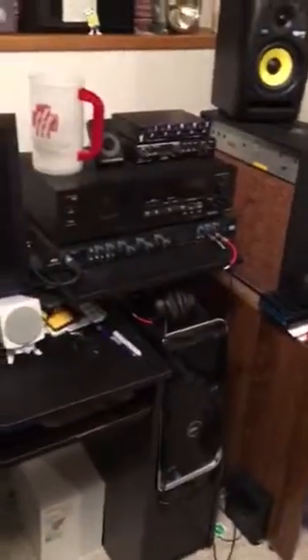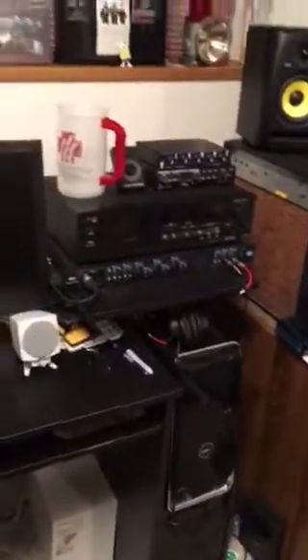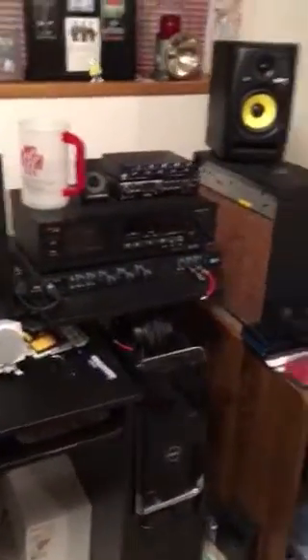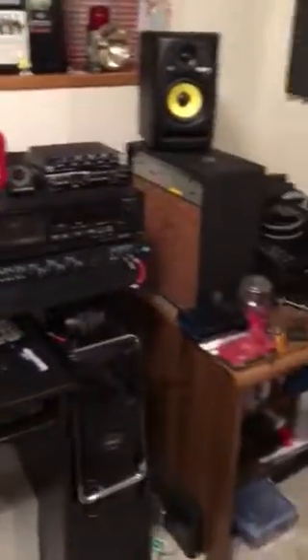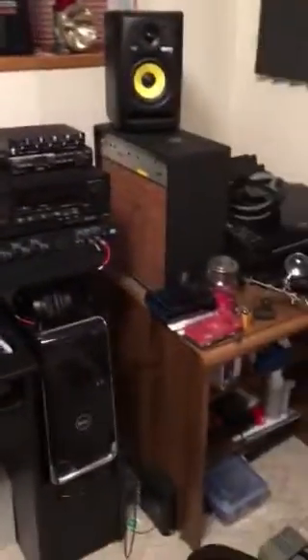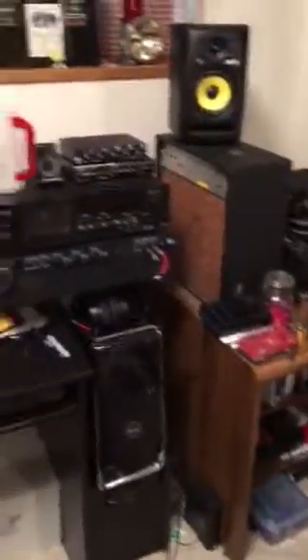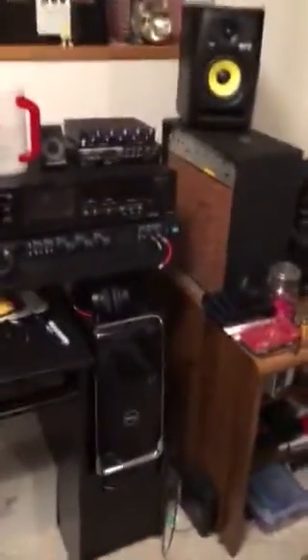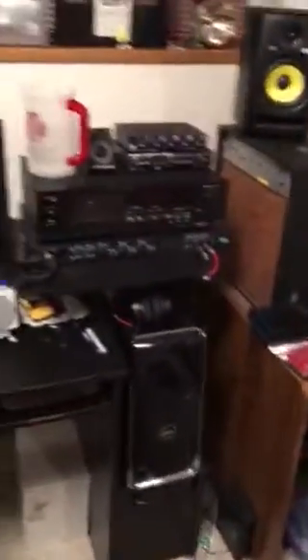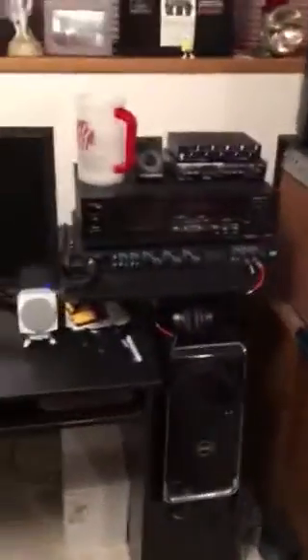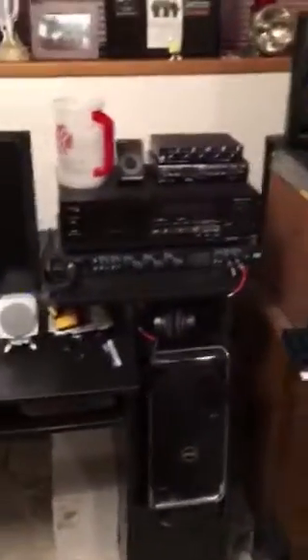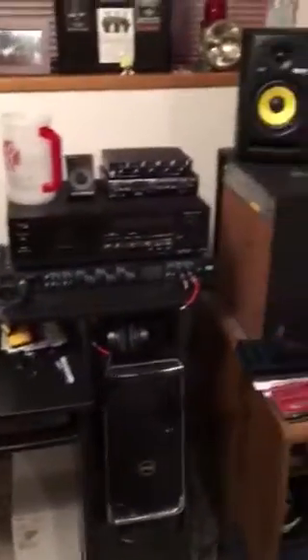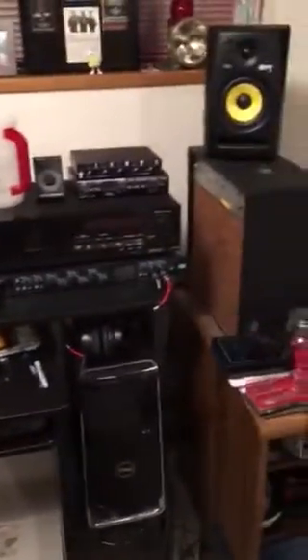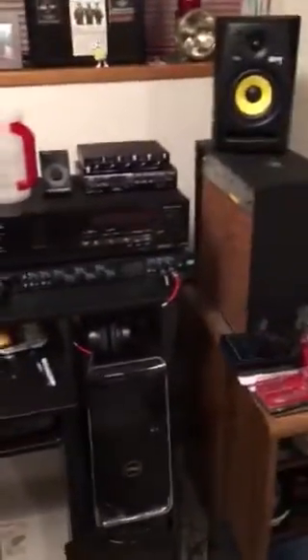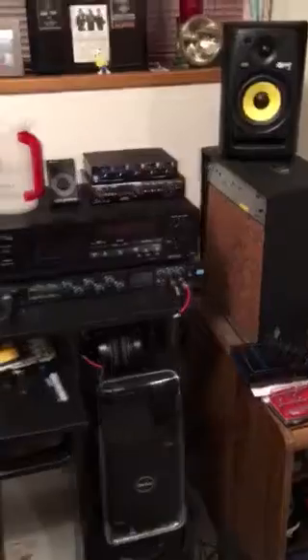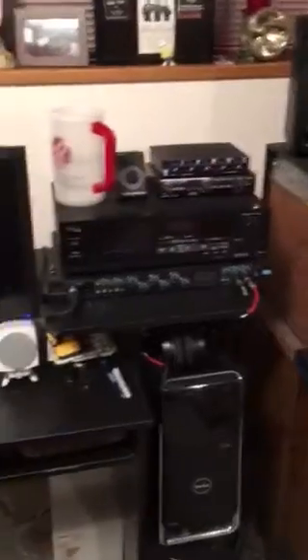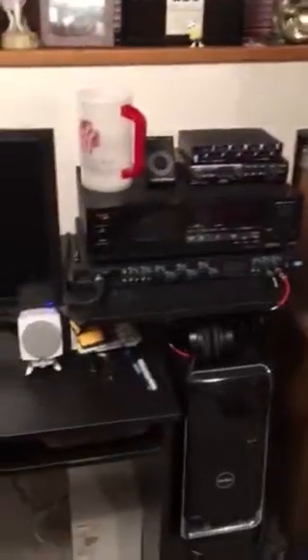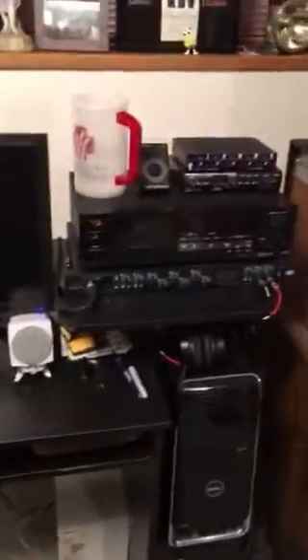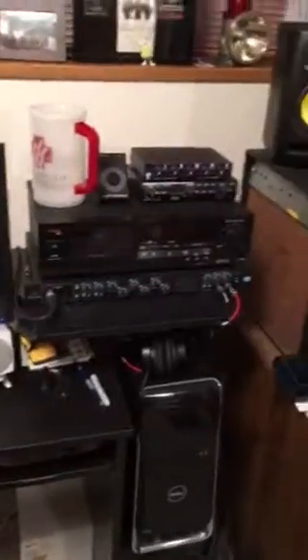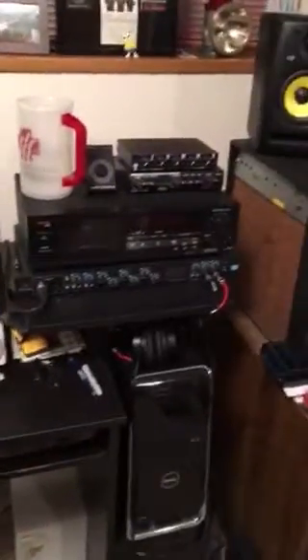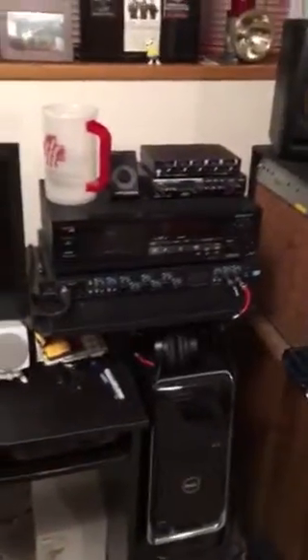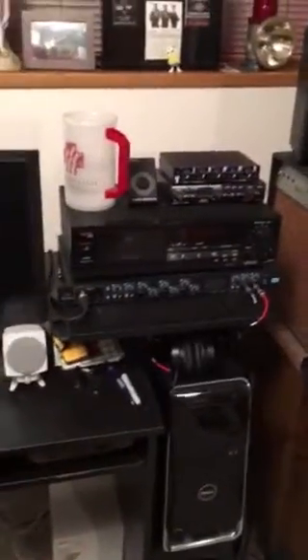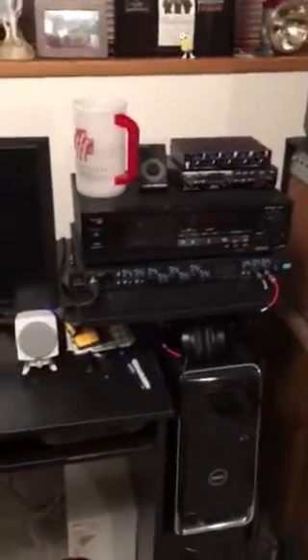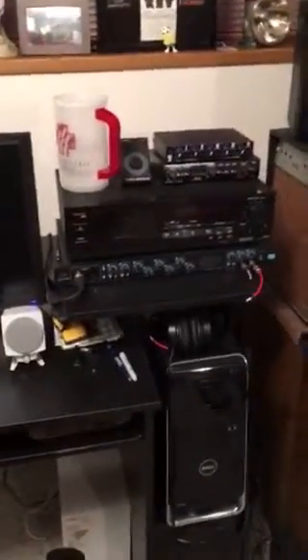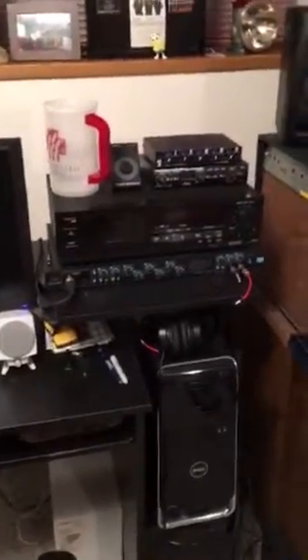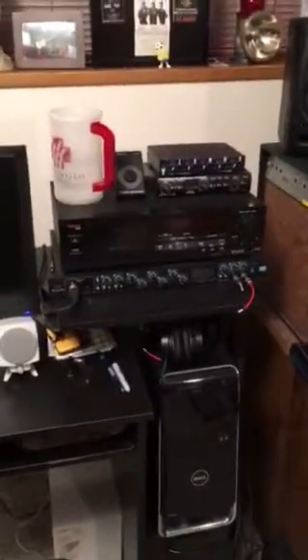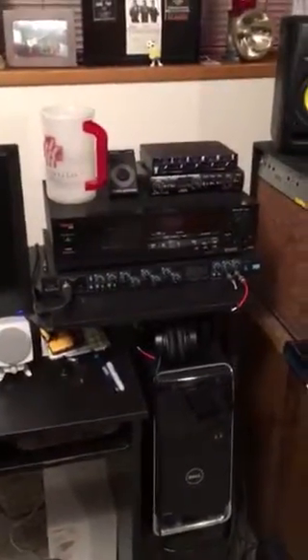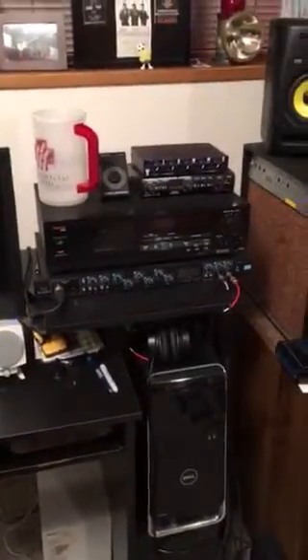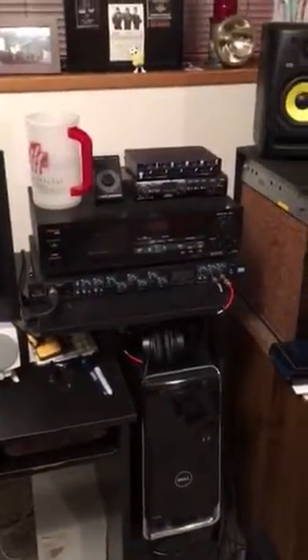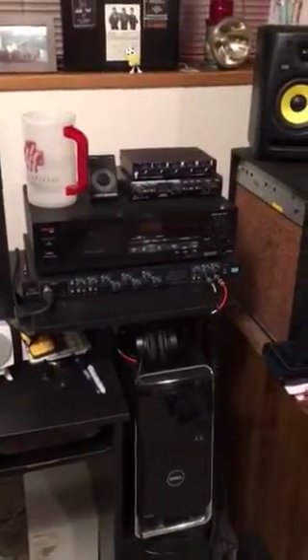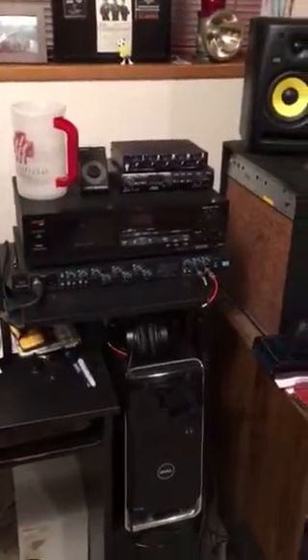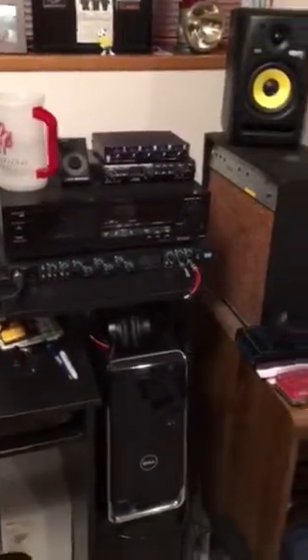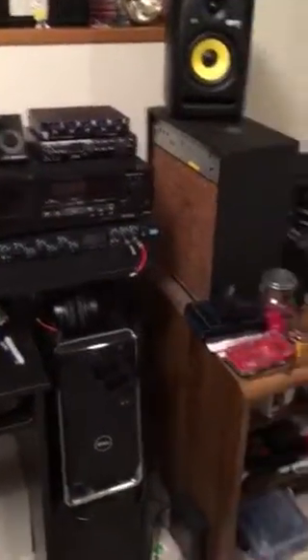There's my Focusrite Sapphire recording setup, which is awesome.